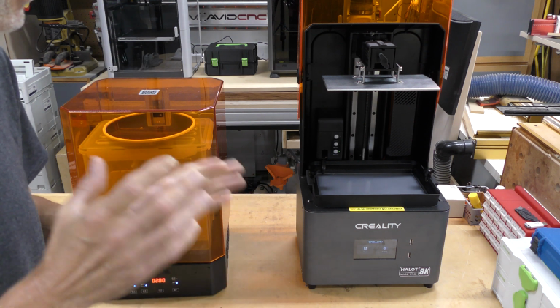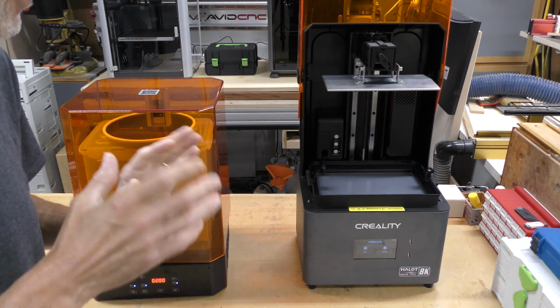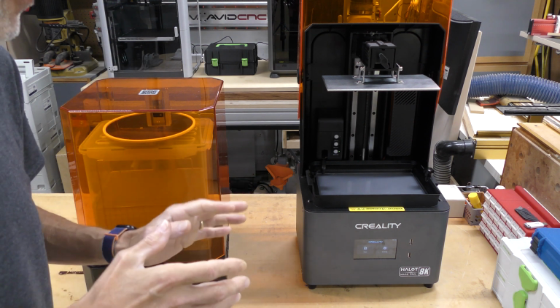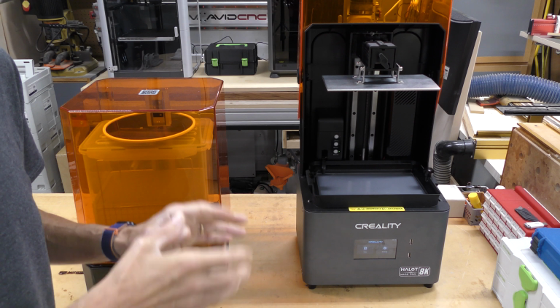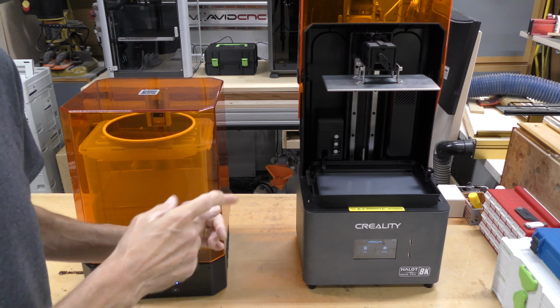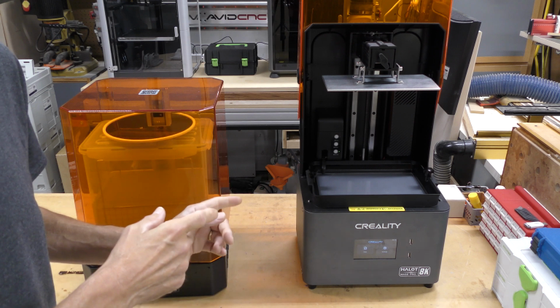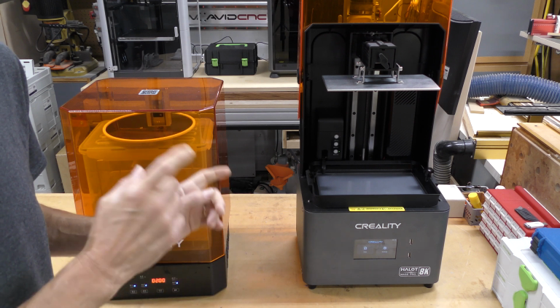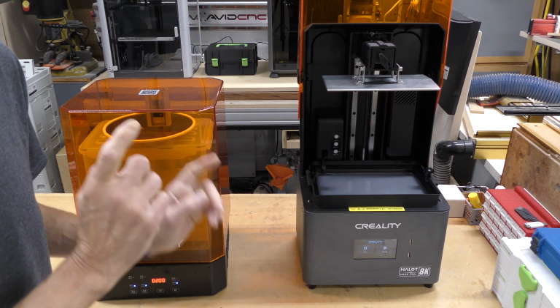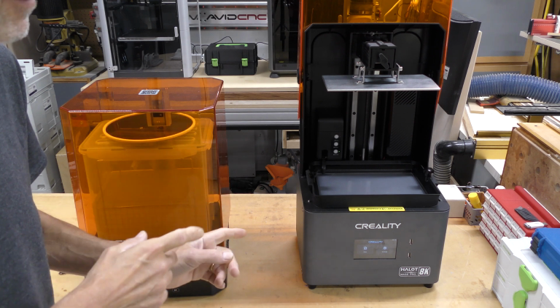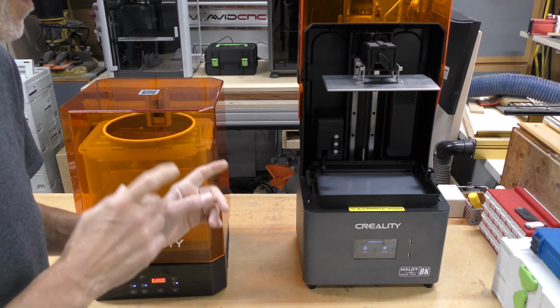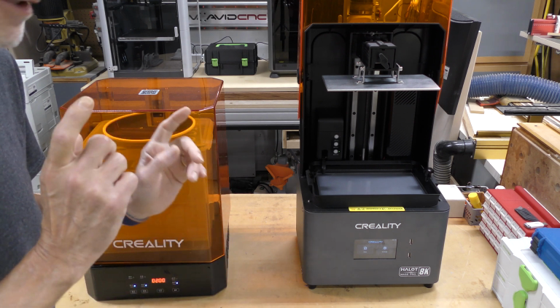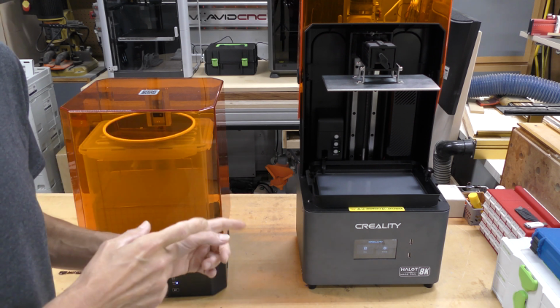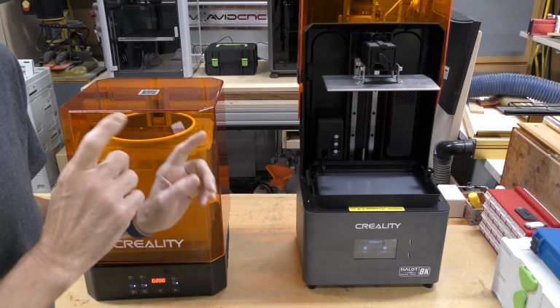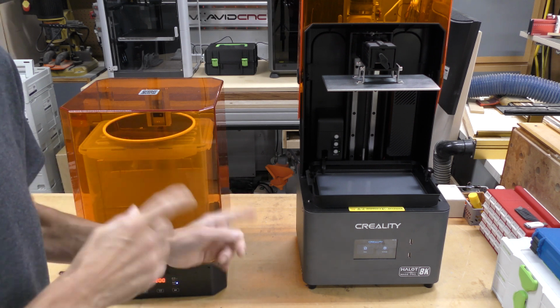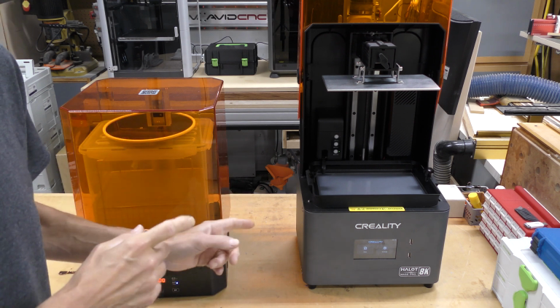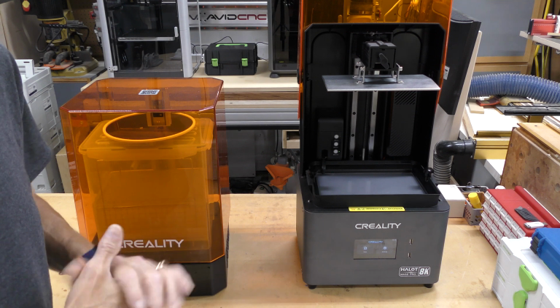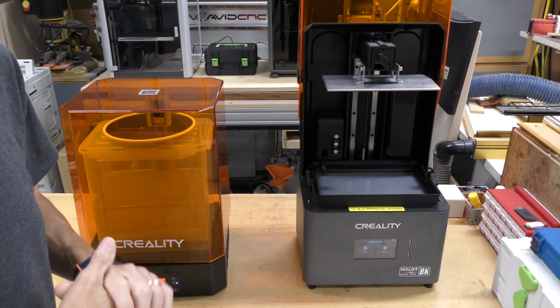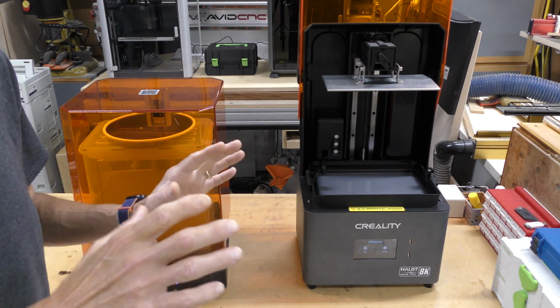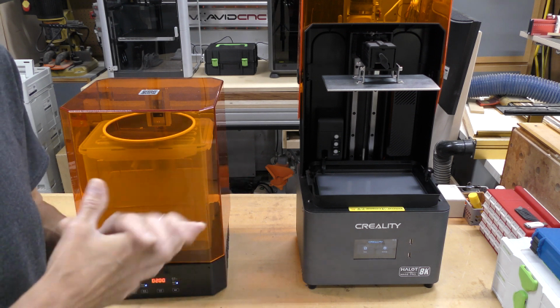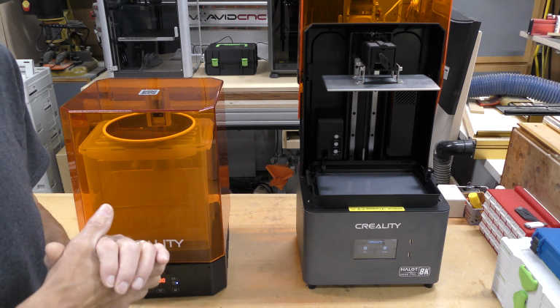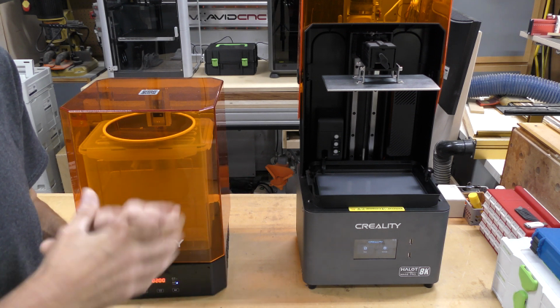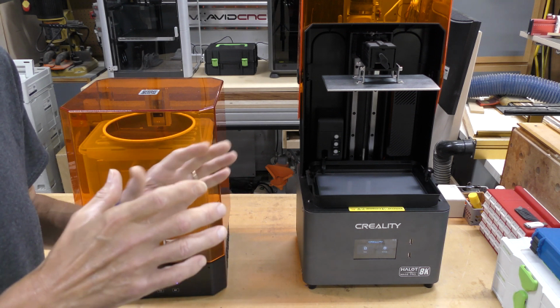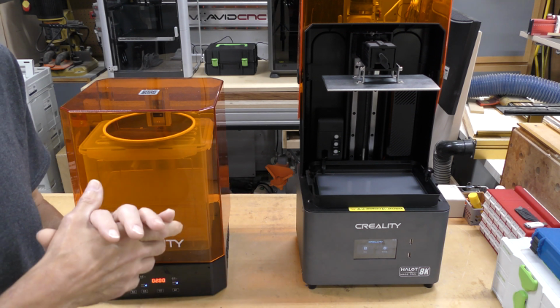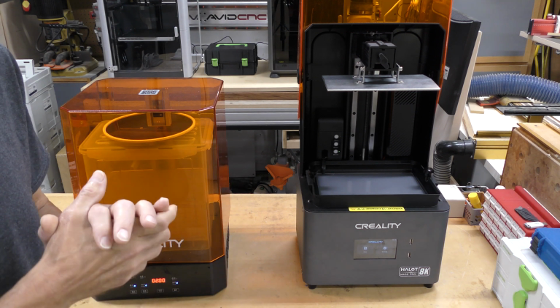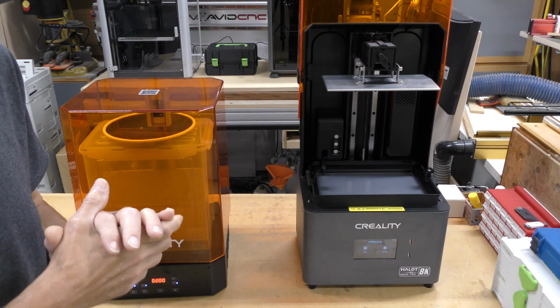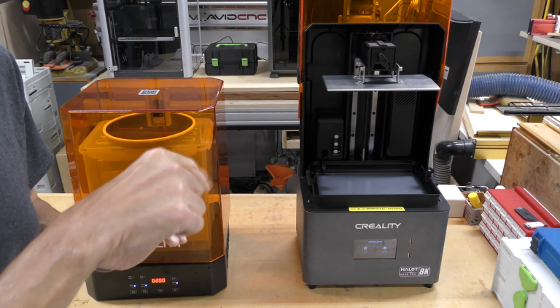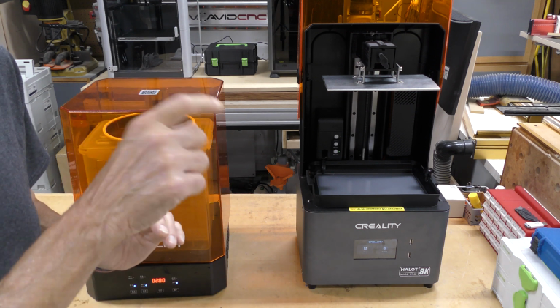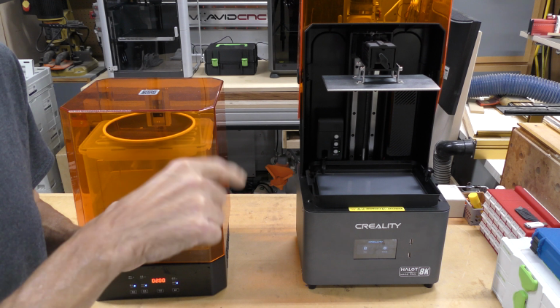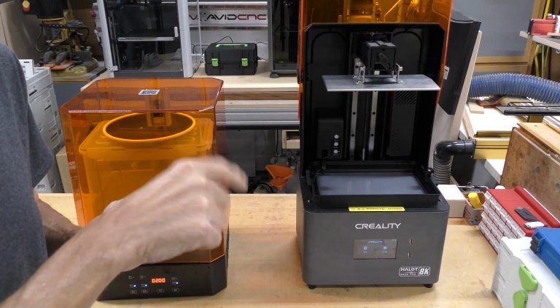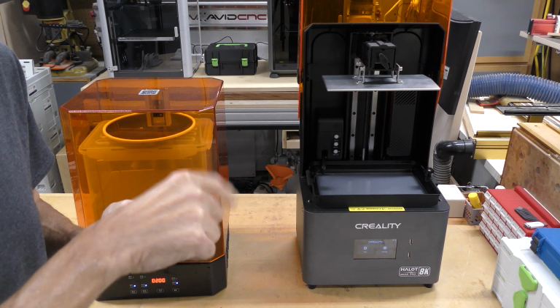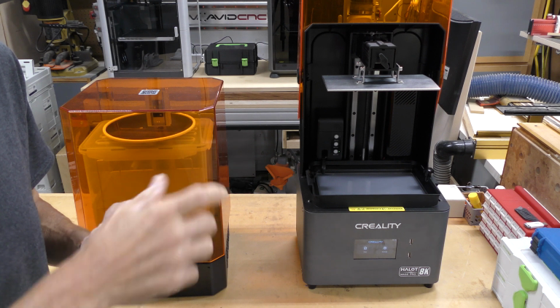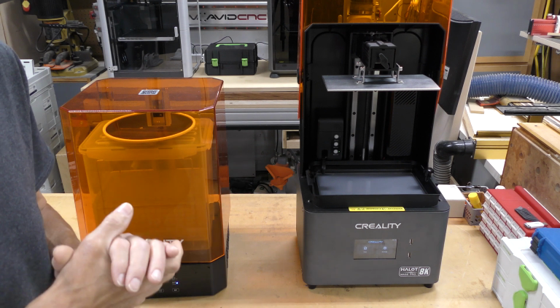So if you're looking for a printer, give this one a look. If you decide to get one, I'm pretty sure you'll like it. Thanks so much for watching — if you have any questions or comments, please leave them in the comment section down below.